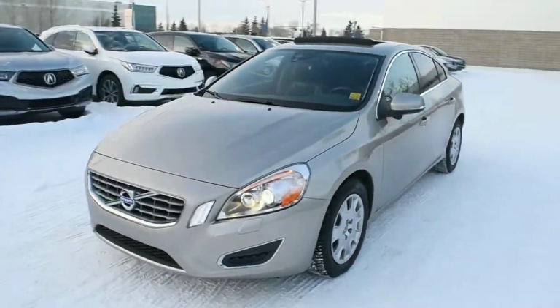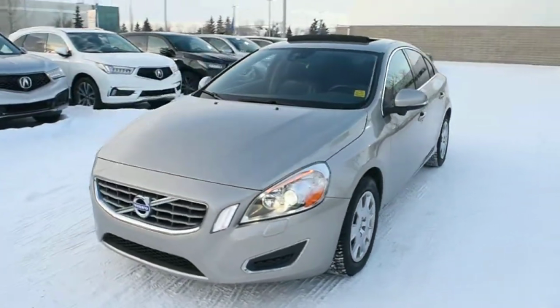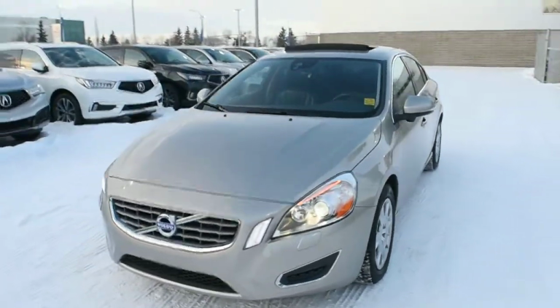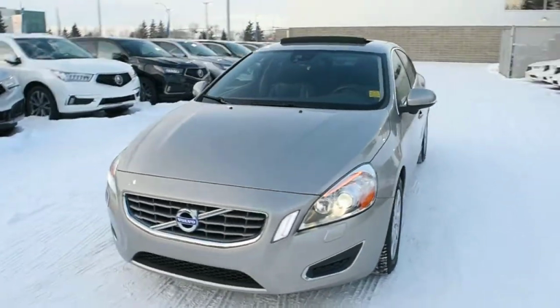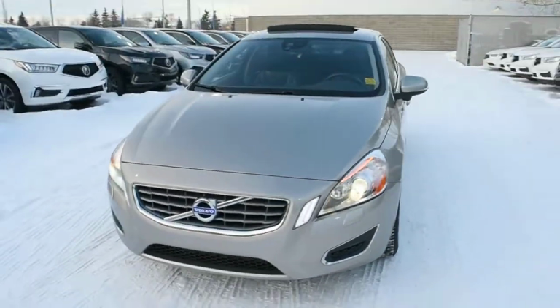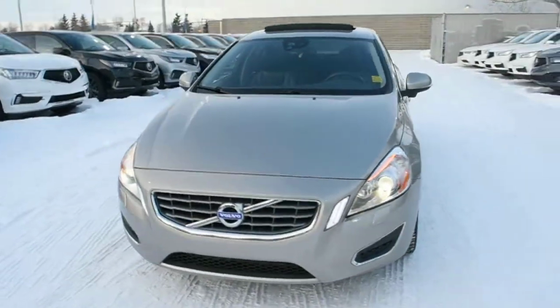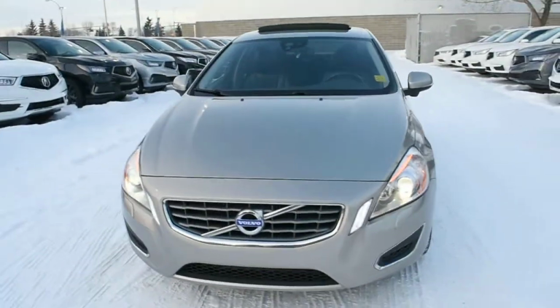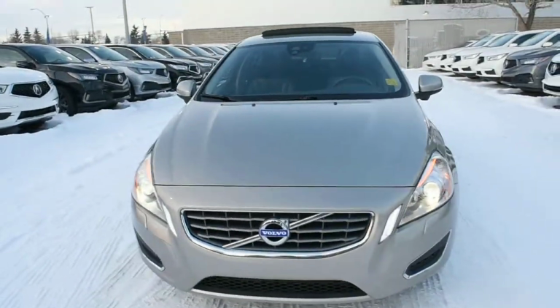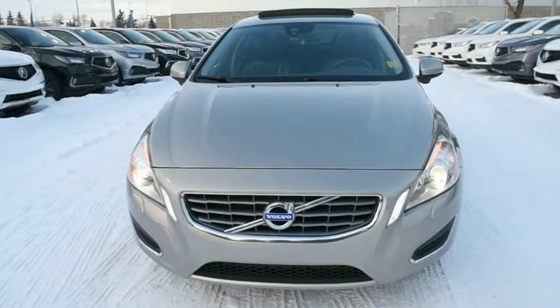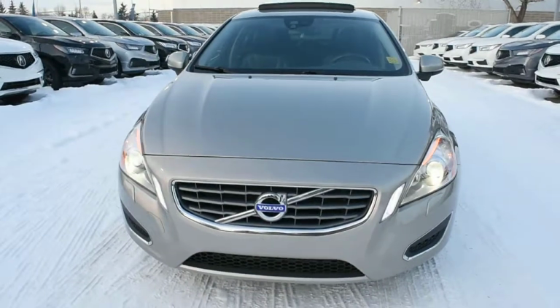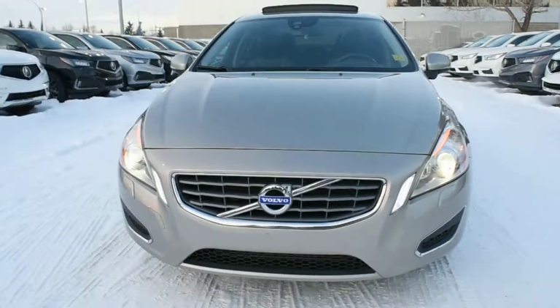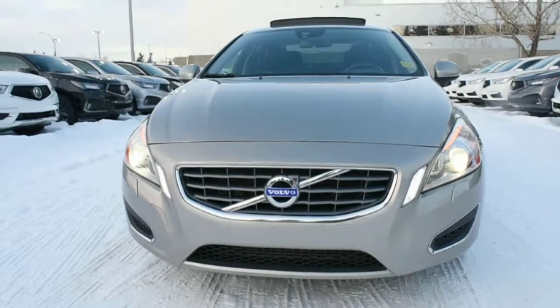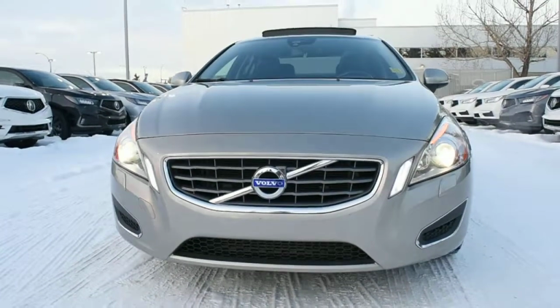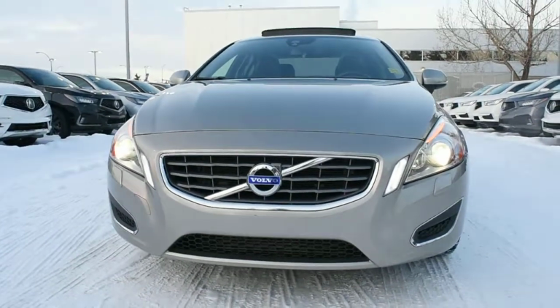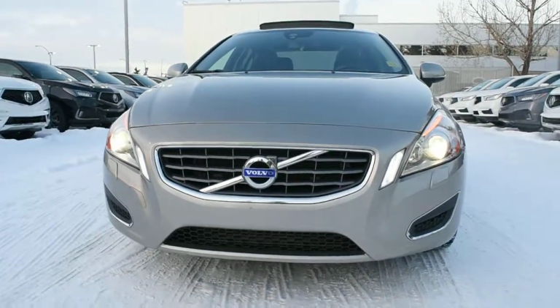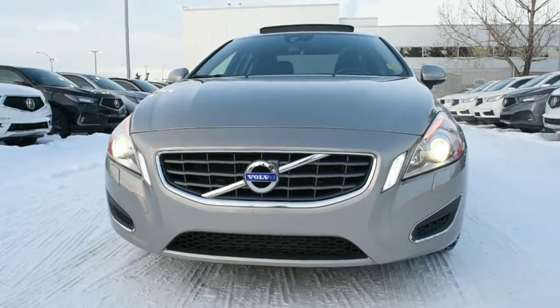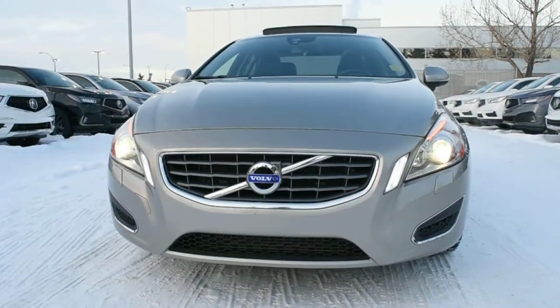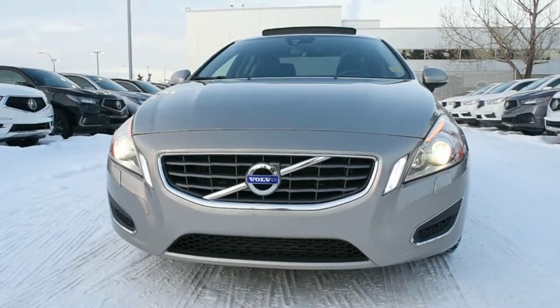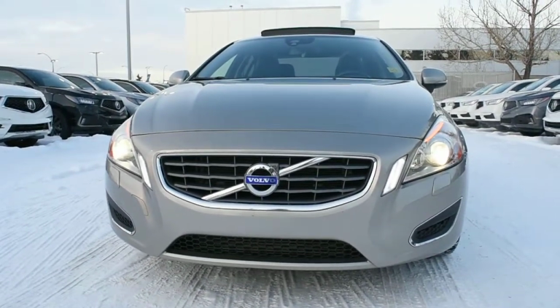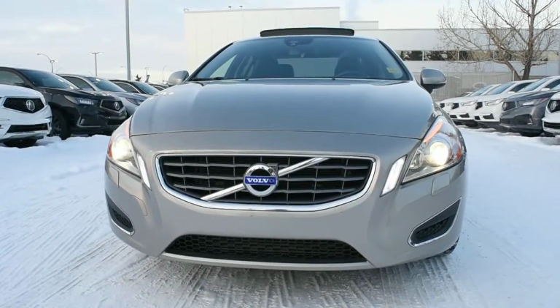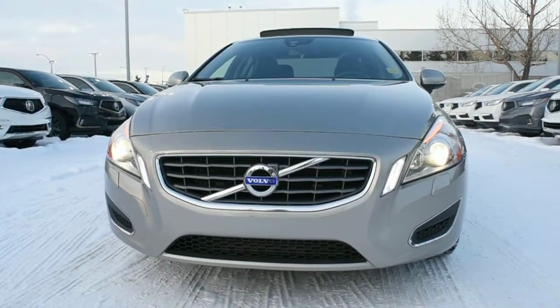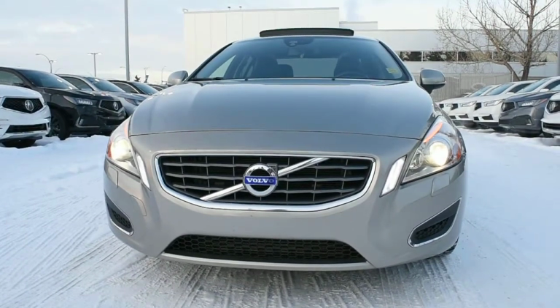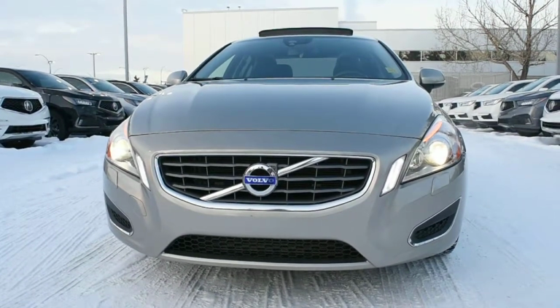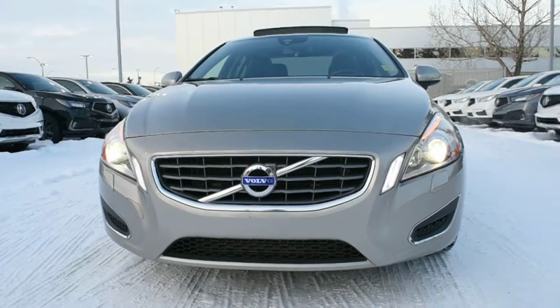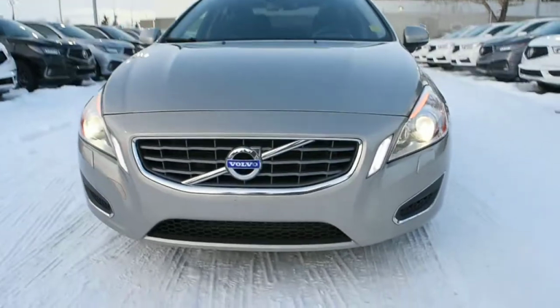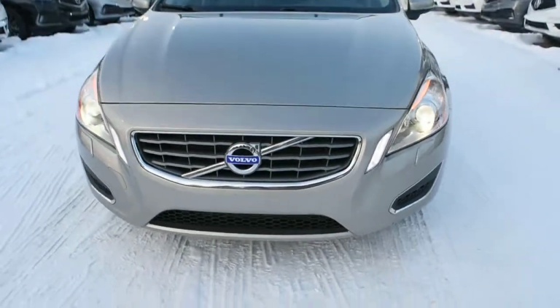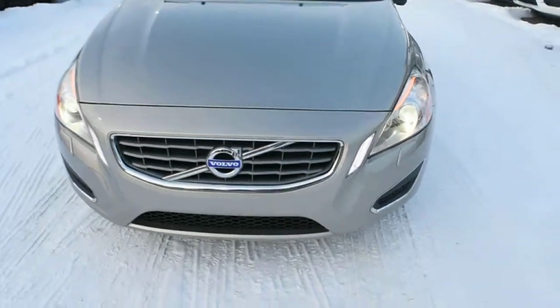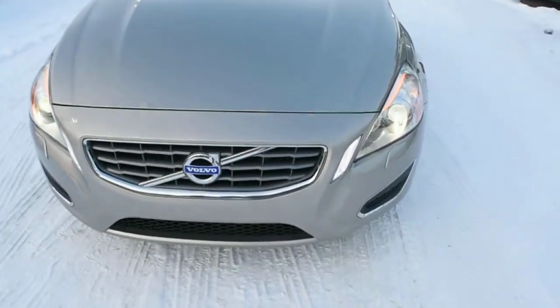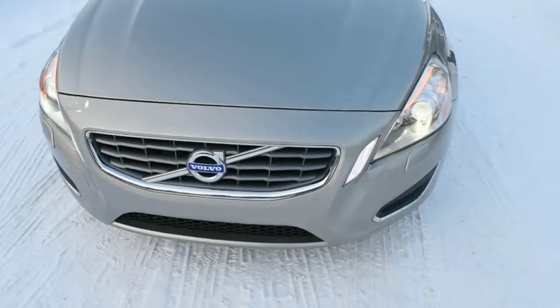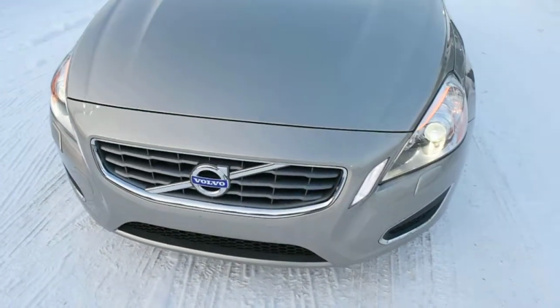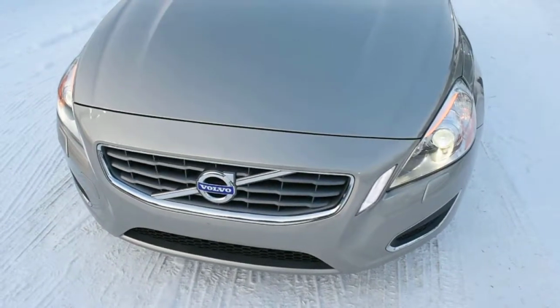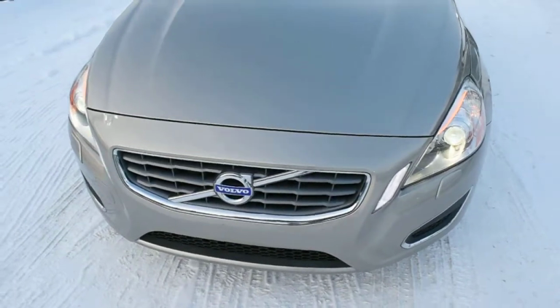In silver metallic, the T6 model comes very well equipped with your ActiveCurve Illumination HID headlight system, as well as your headlight lamp washers below.